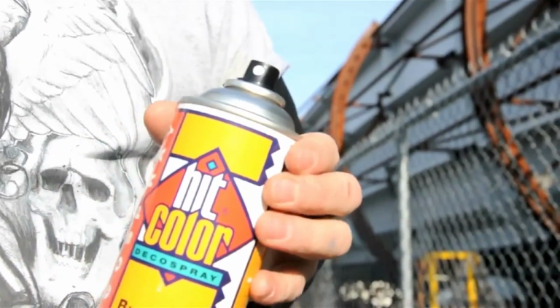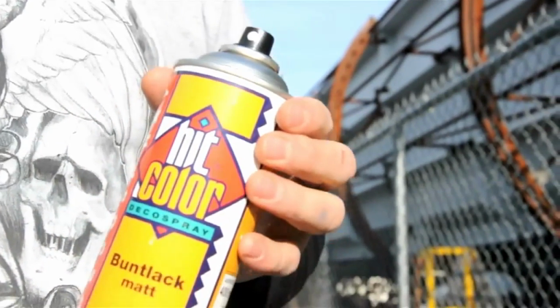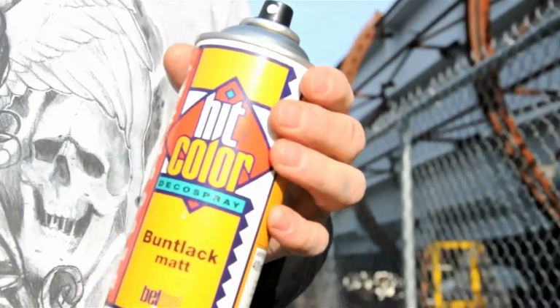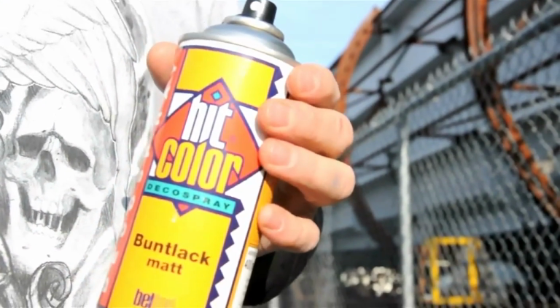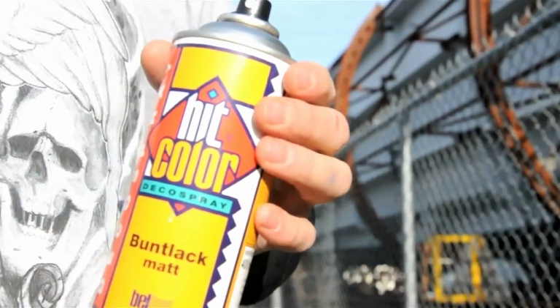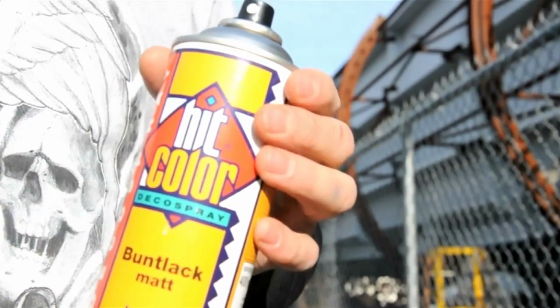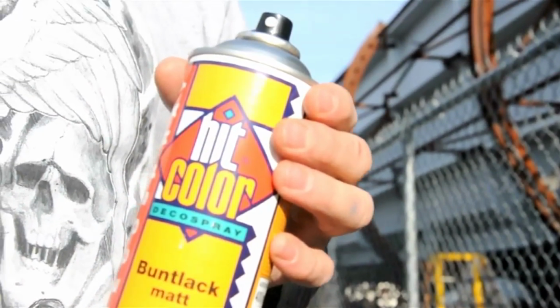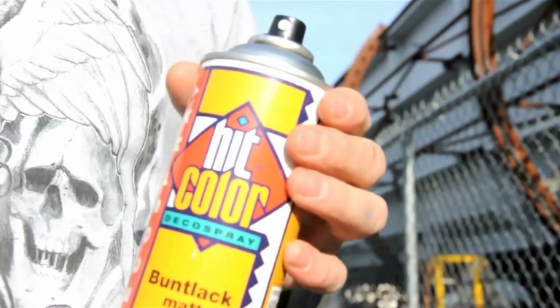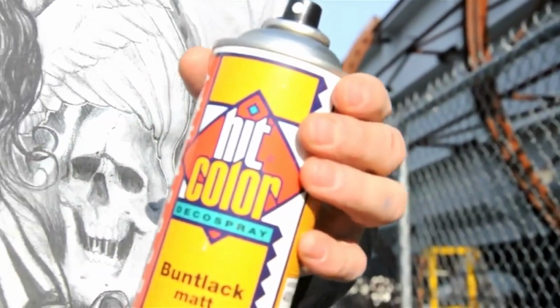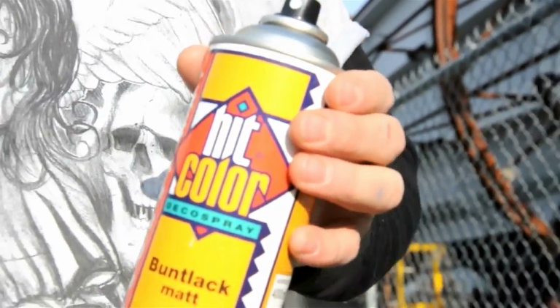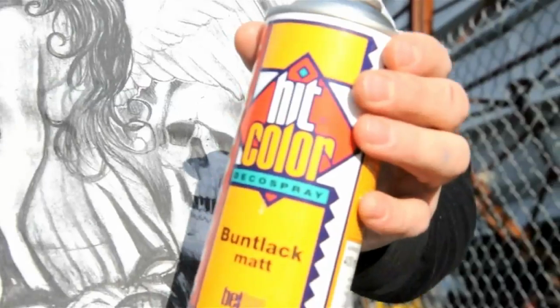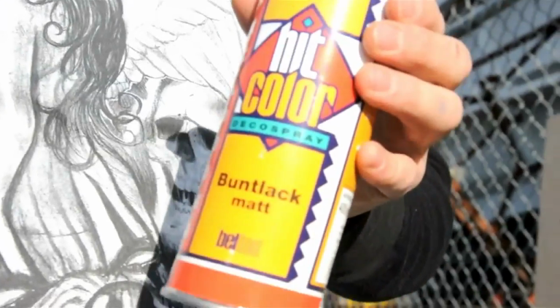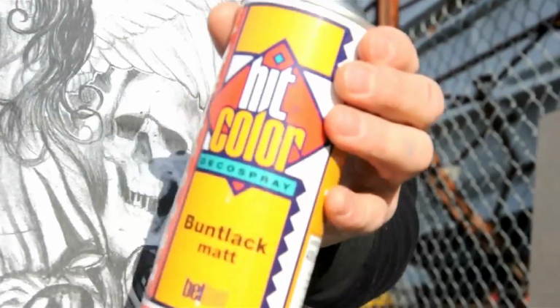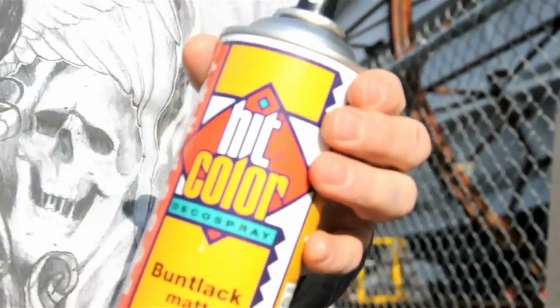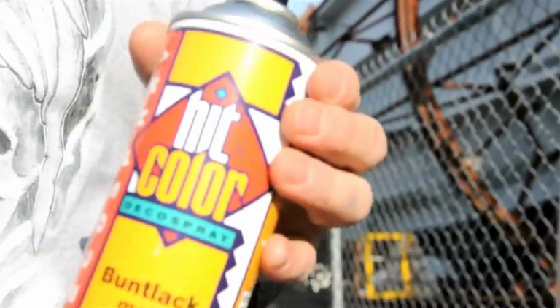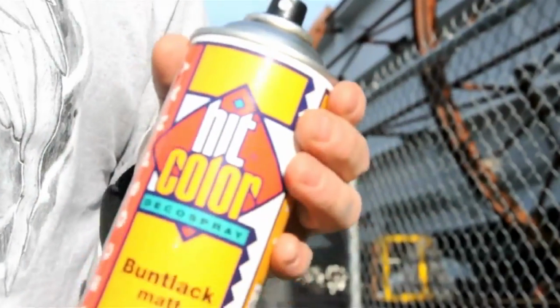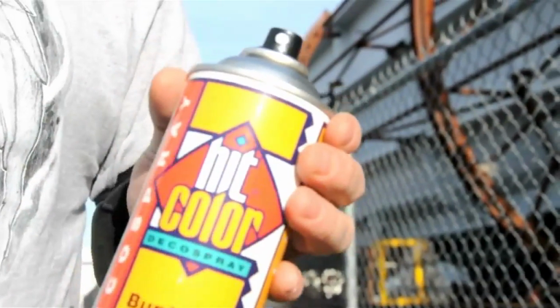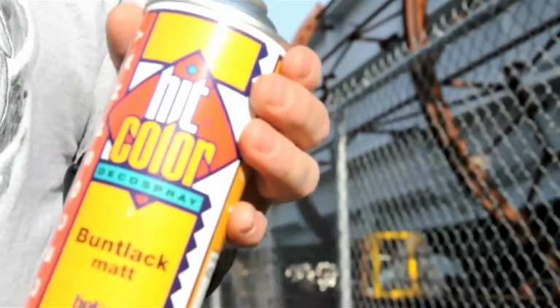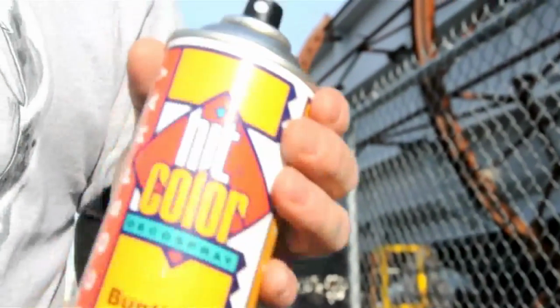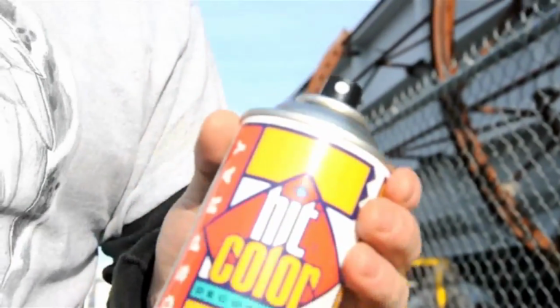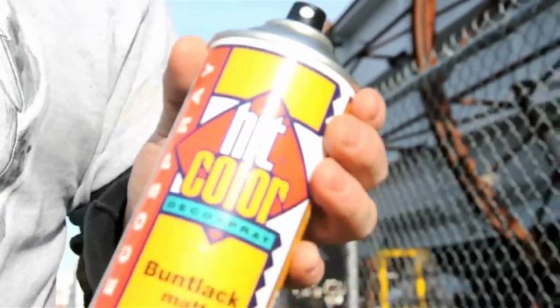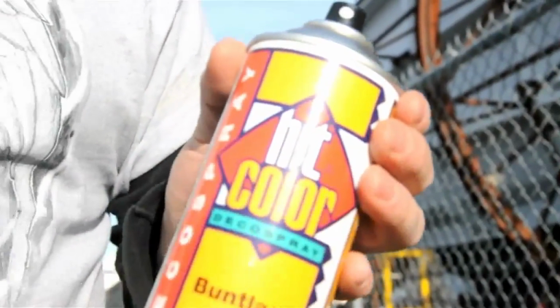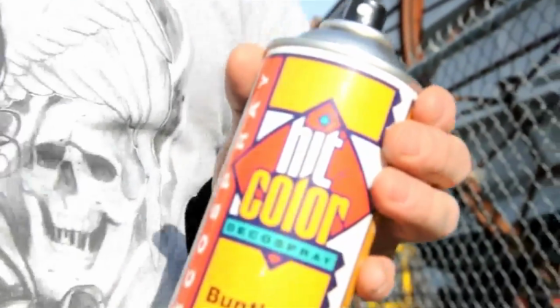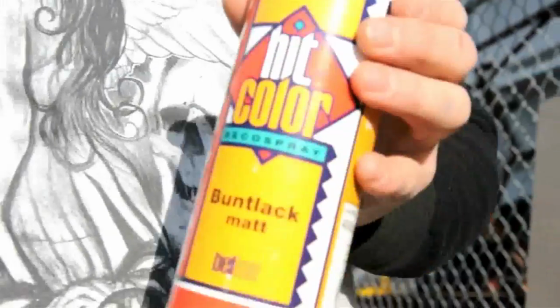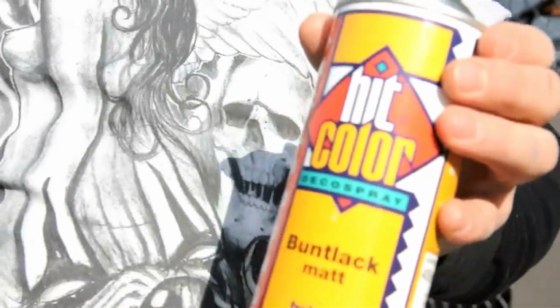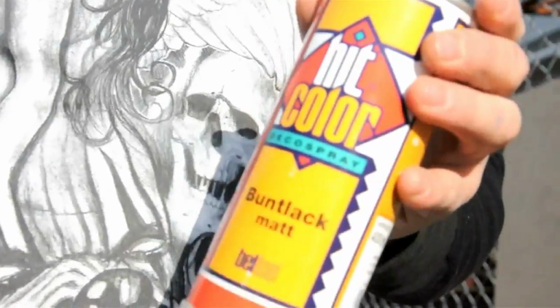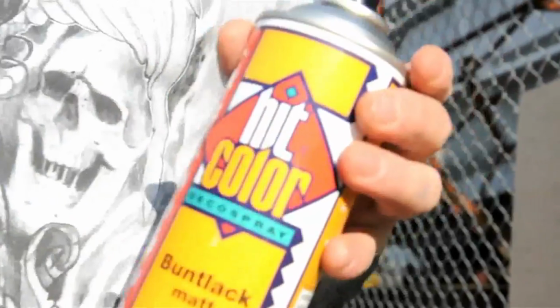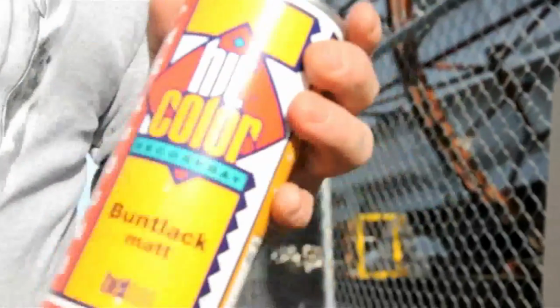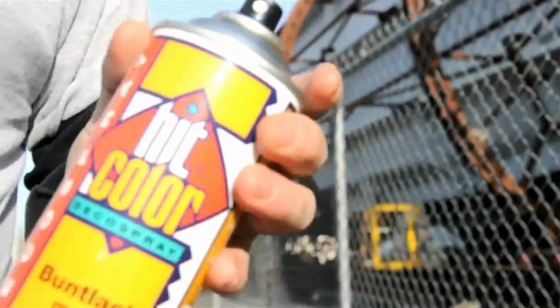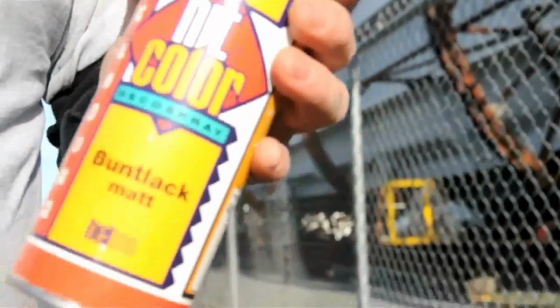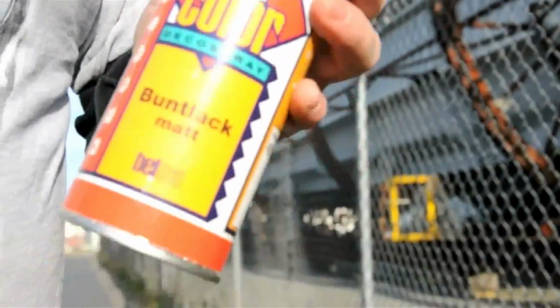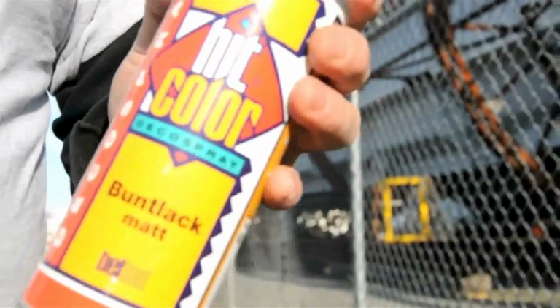This paint wasn't originally intended for graffiti, but it really works good at it. And if you ask any German writer from back in the day, they will tell you this is like their Rusto — the German Rusto can. Works awesome, same valve, great coverage, and a fair price.